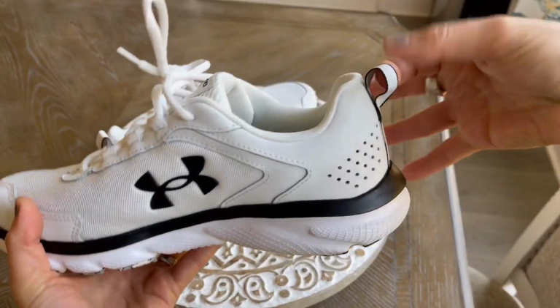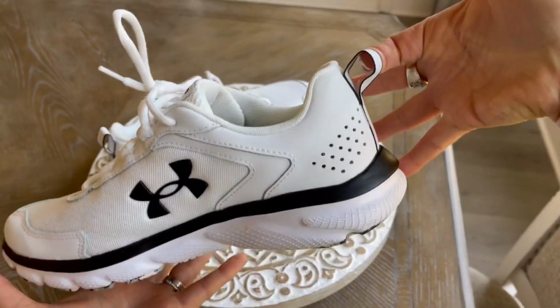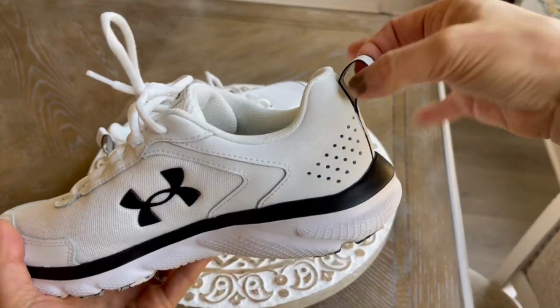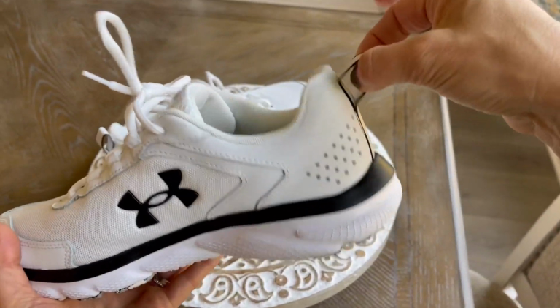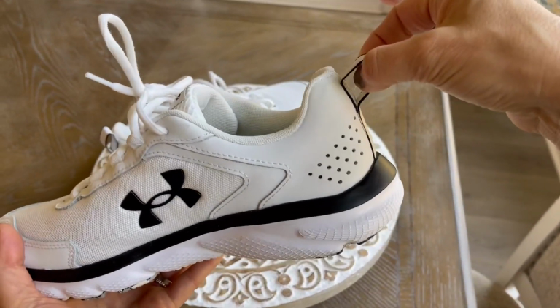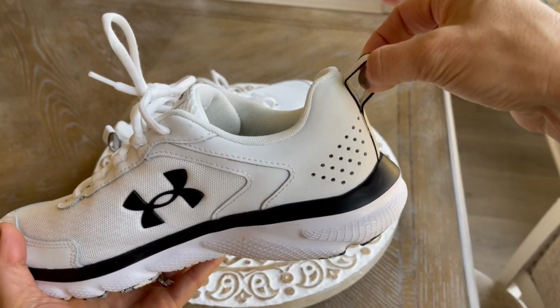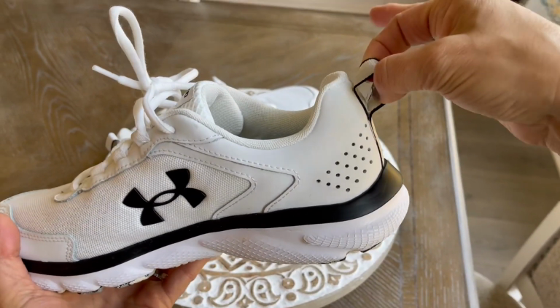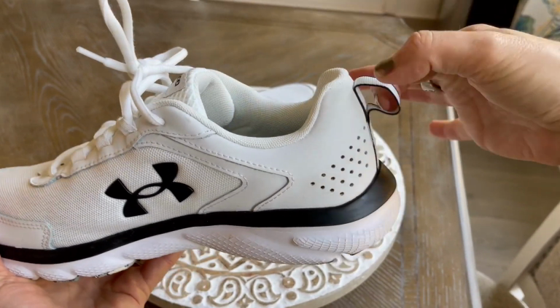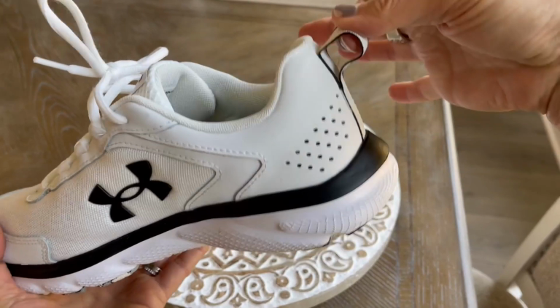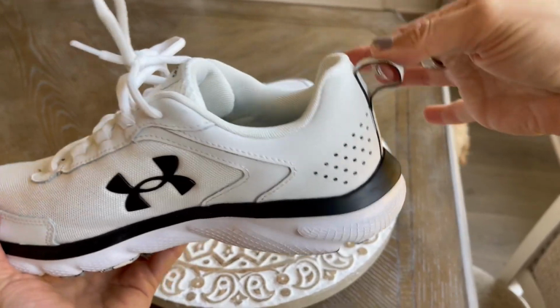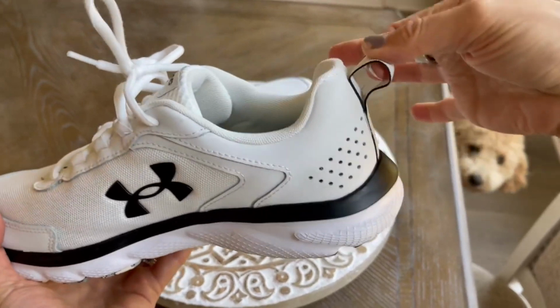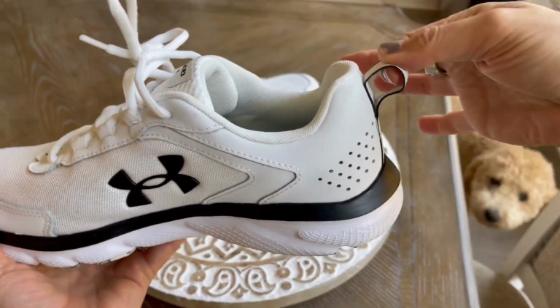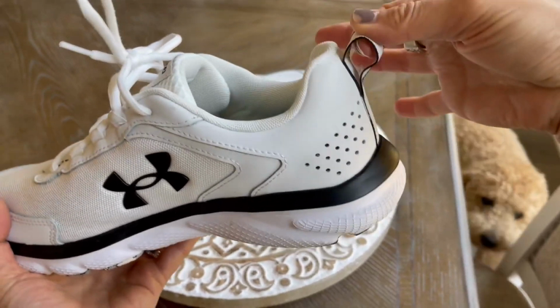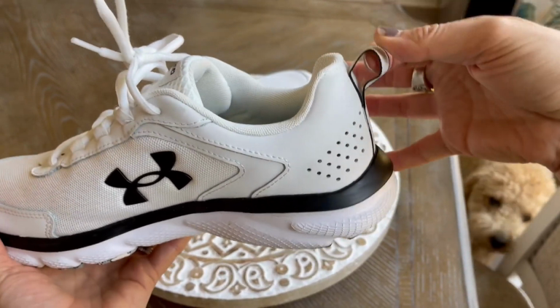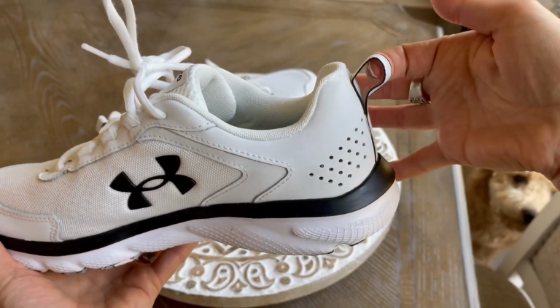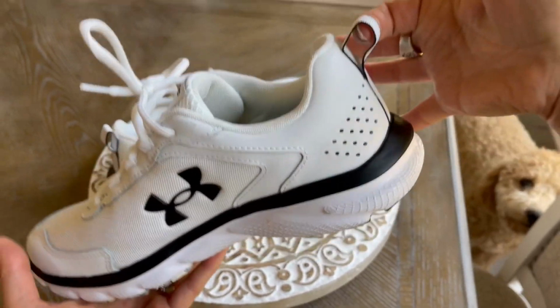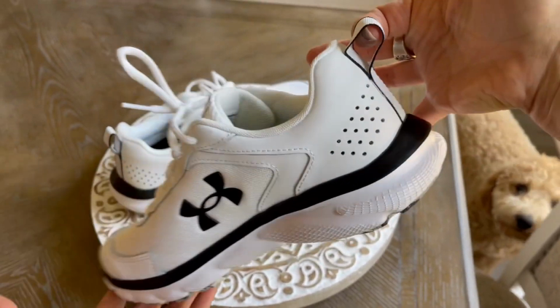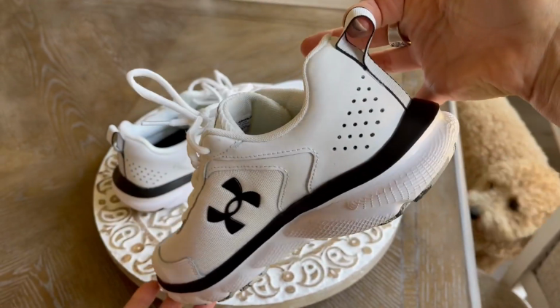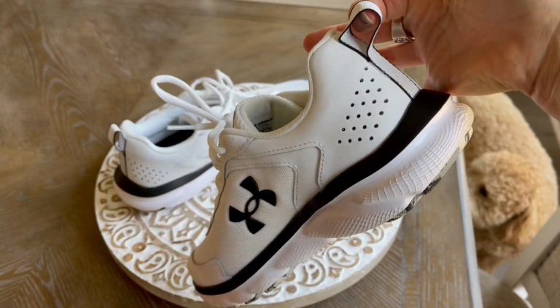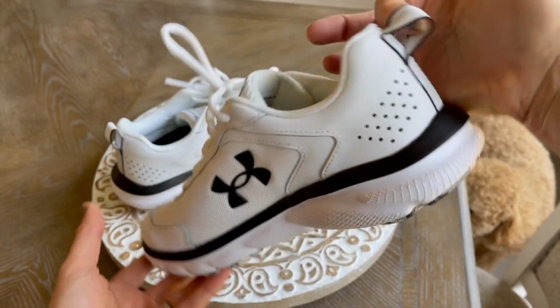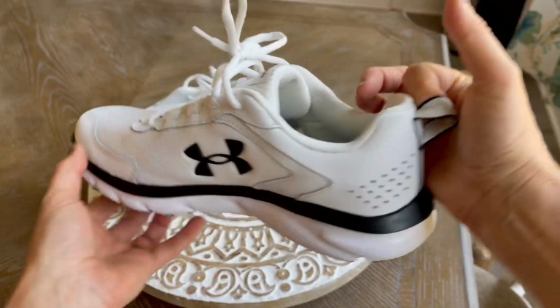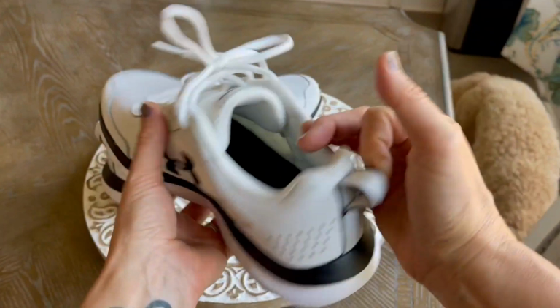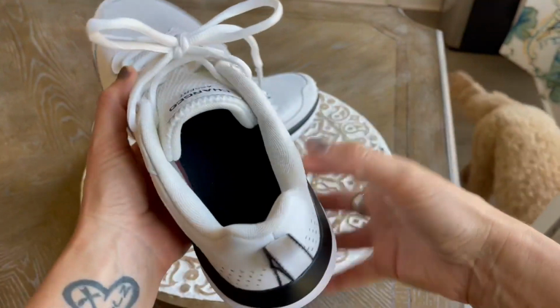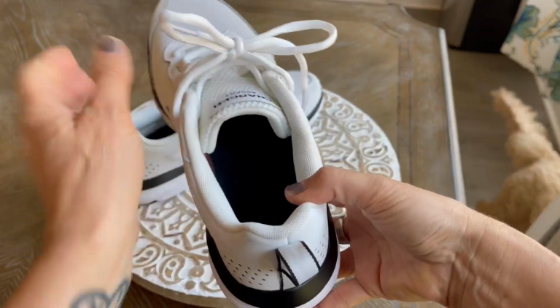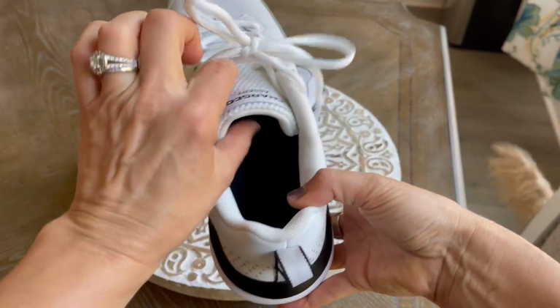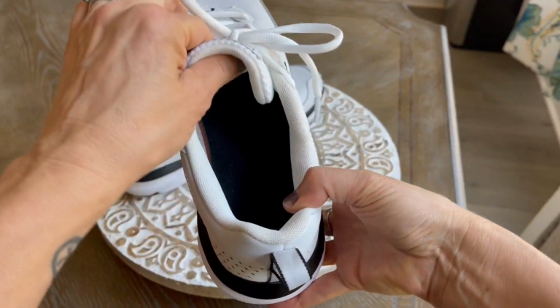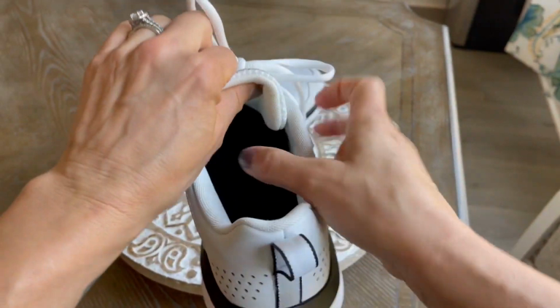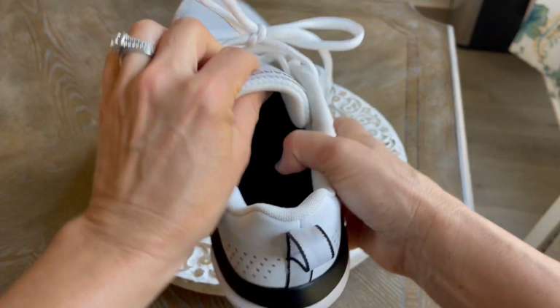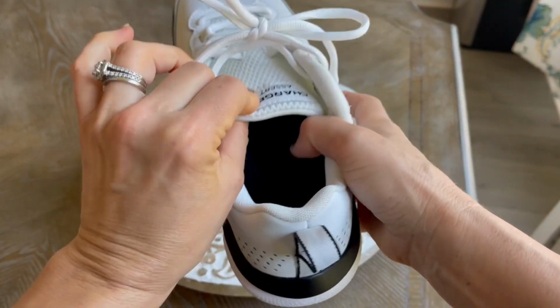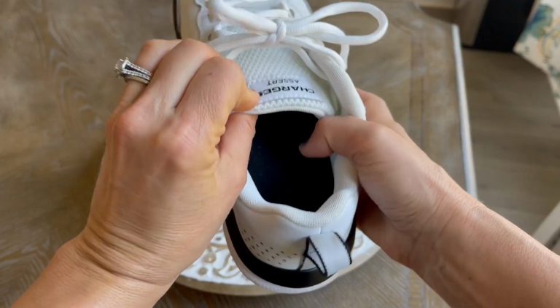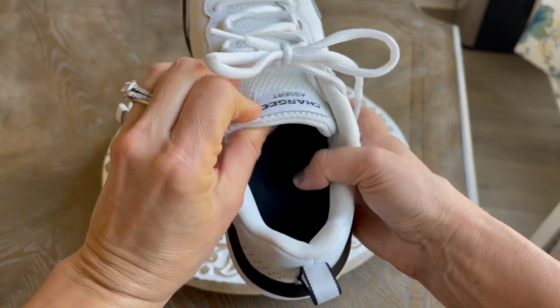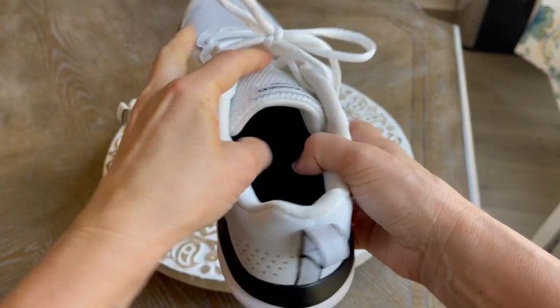There's this great little loop here that can help you get the shoe on over your heel. You can also use this to hang your shoe if it needs to dry out after you wear it or wash it.